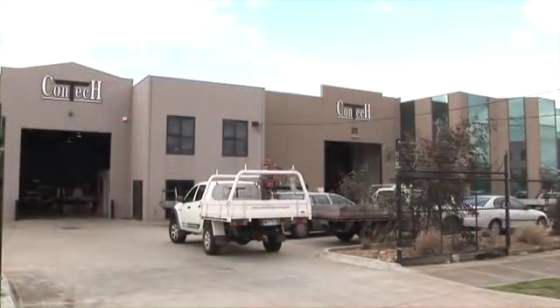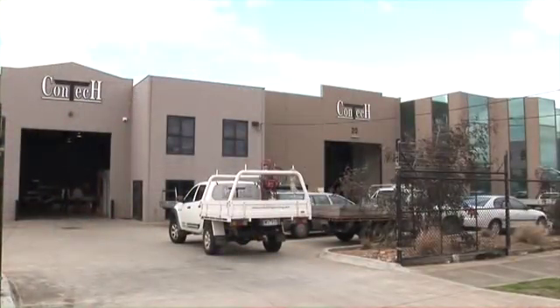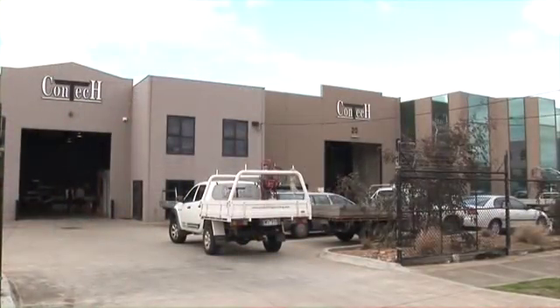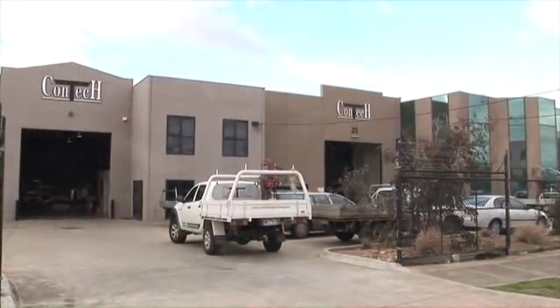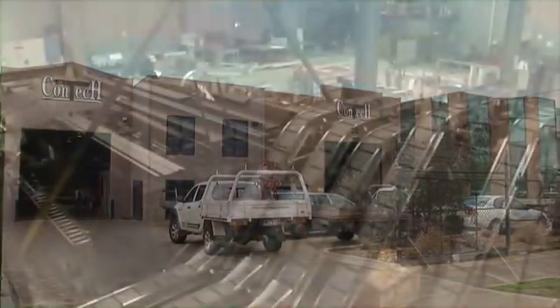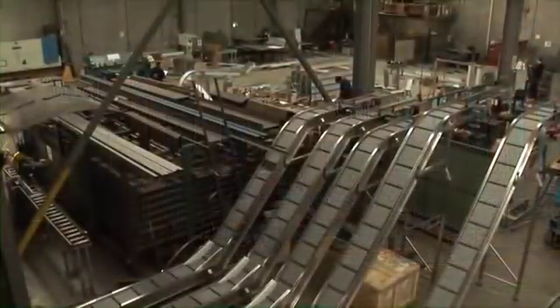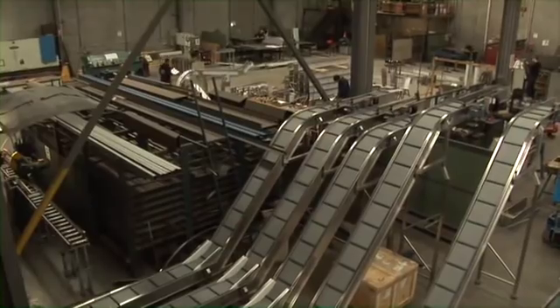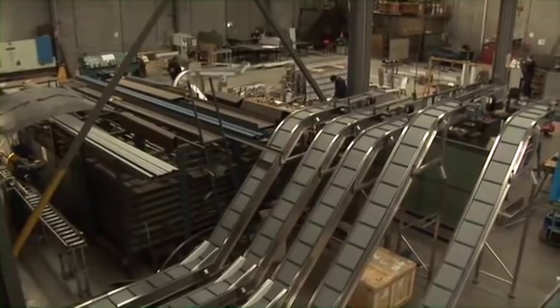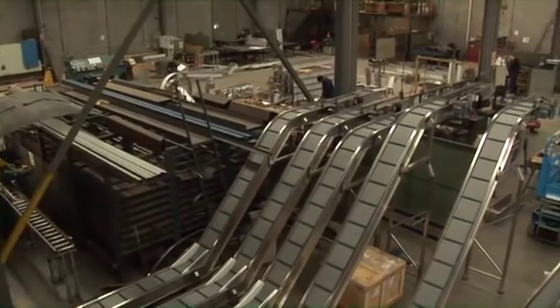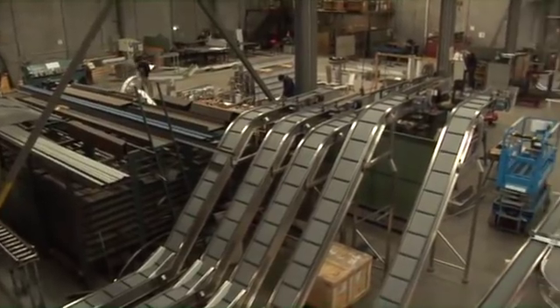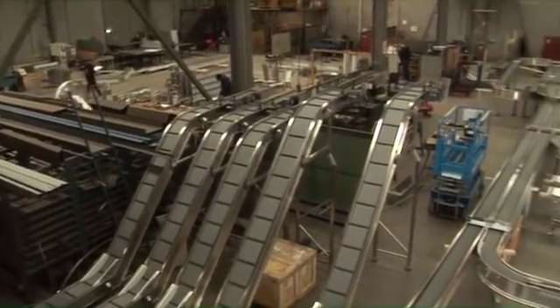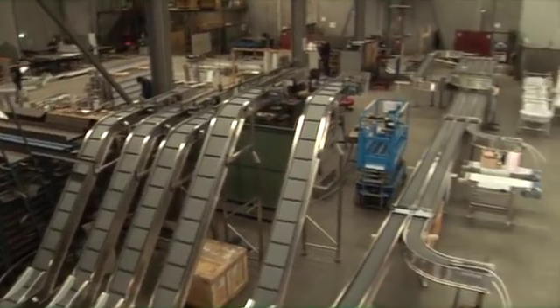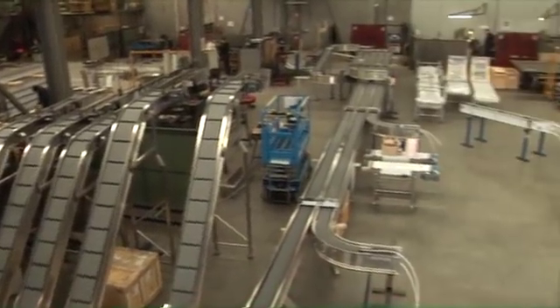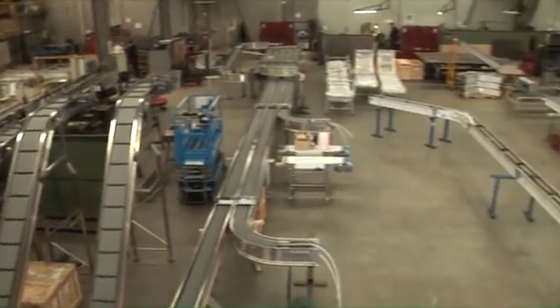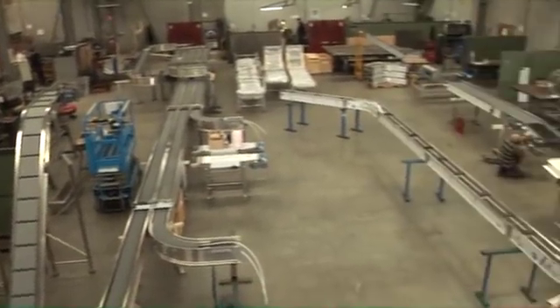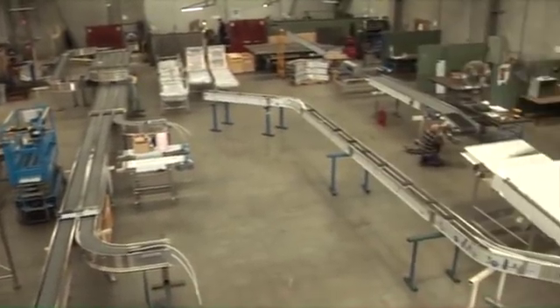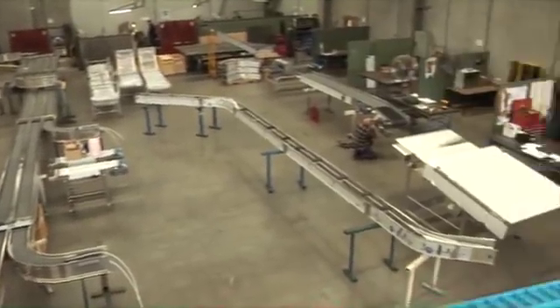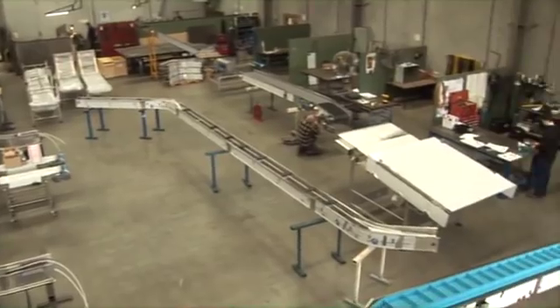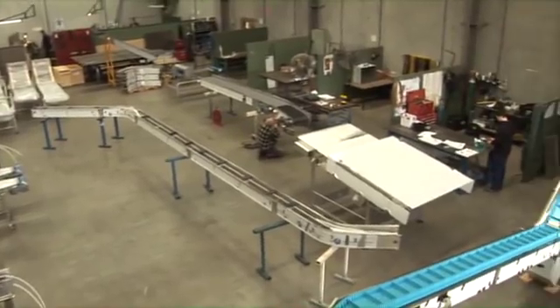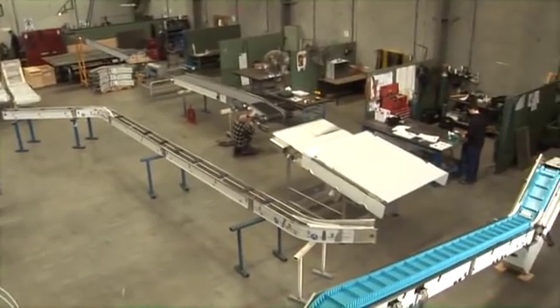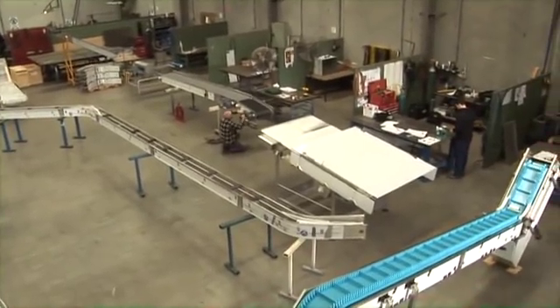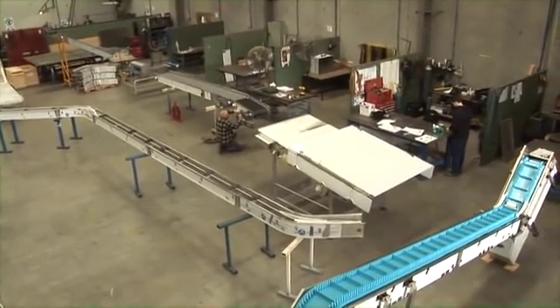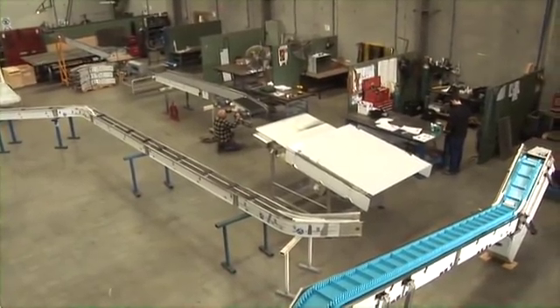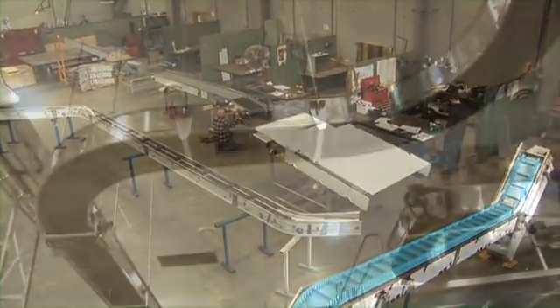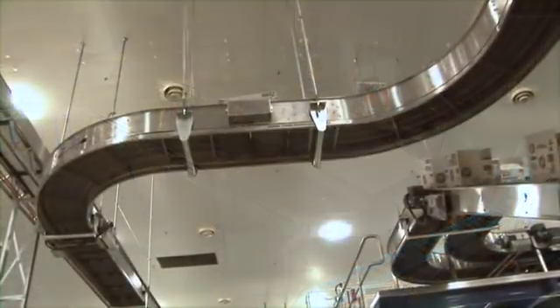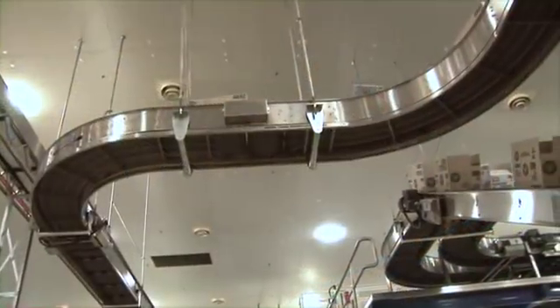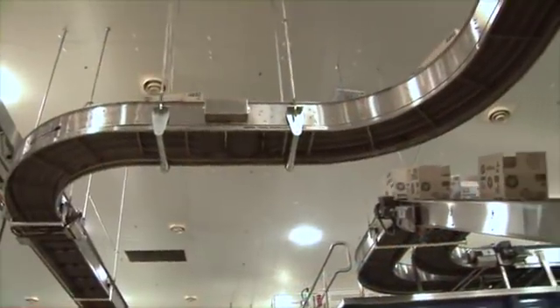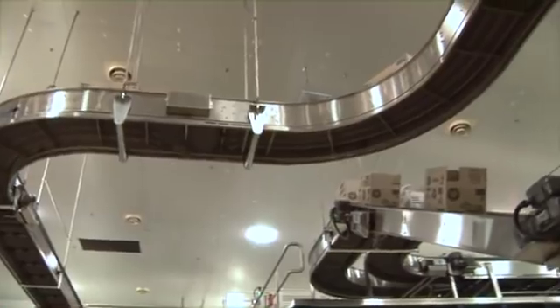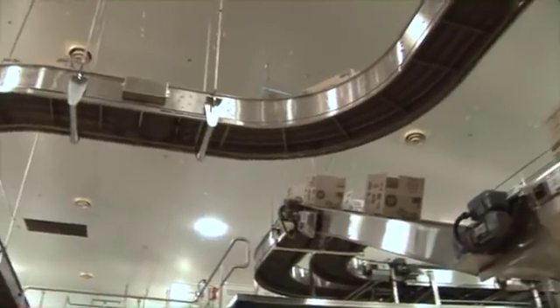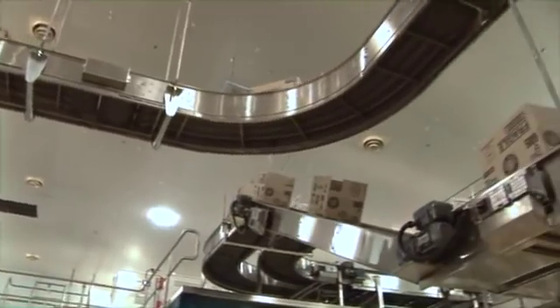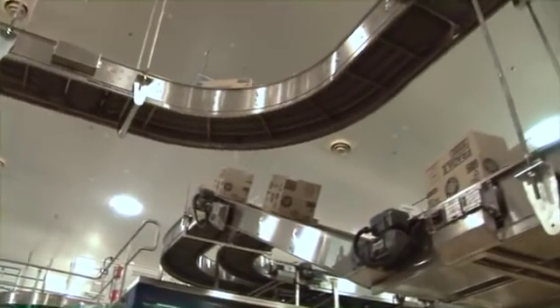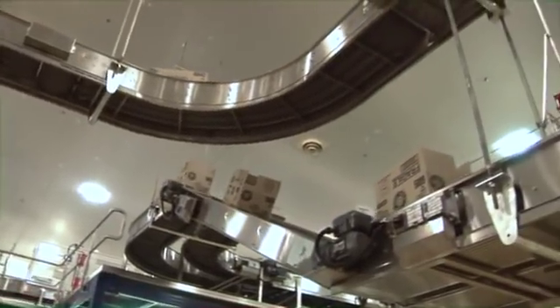Contech low maintenance inclined plastic belt conveyors are custom designed for dry, wet or hazardous environments. Incline or decline elevators provide a wide range of solutions to suit your application for loose or packaged products.